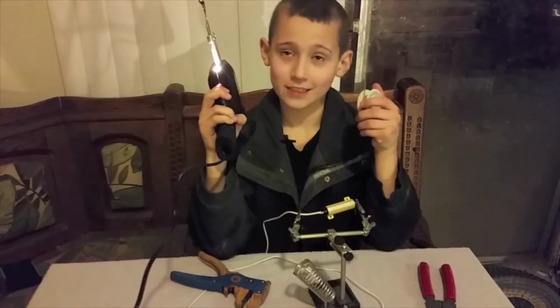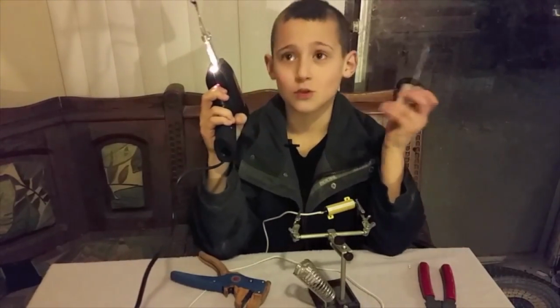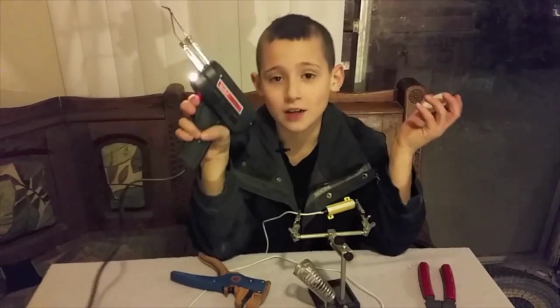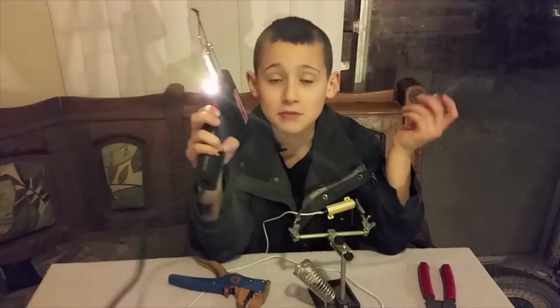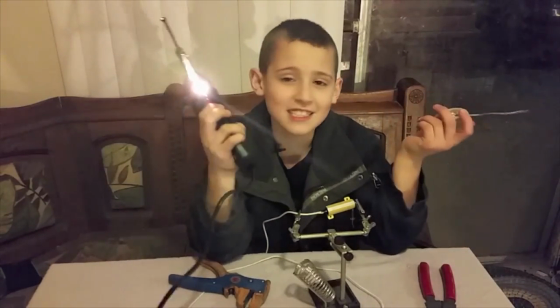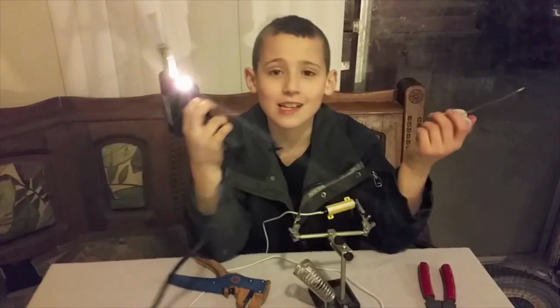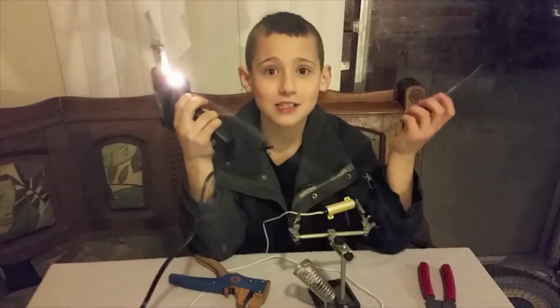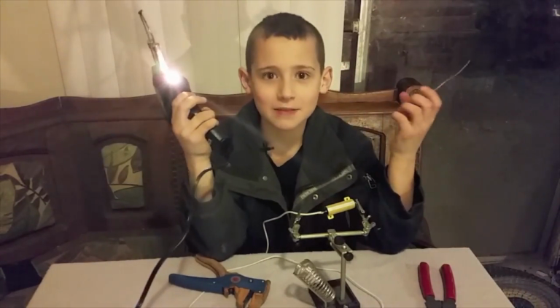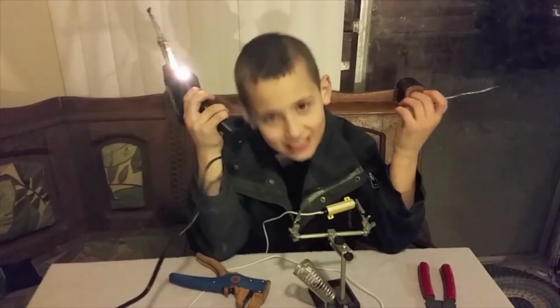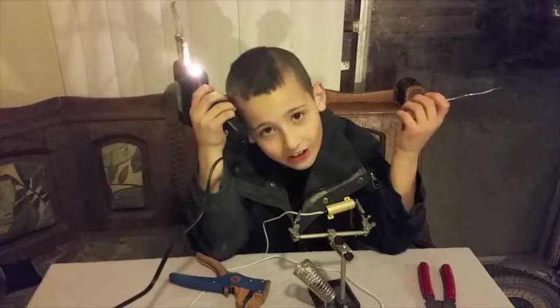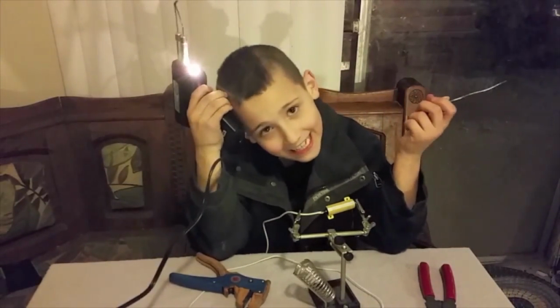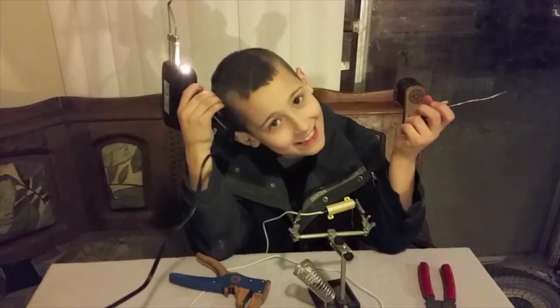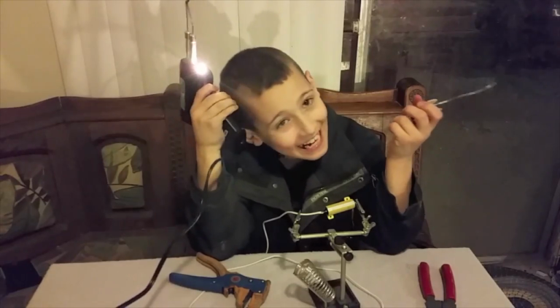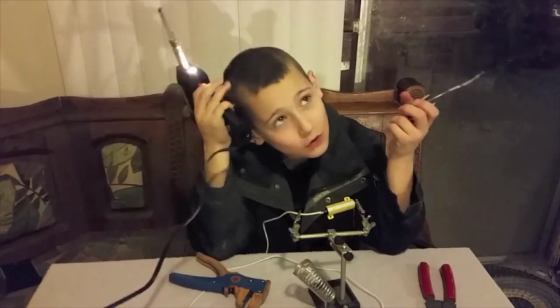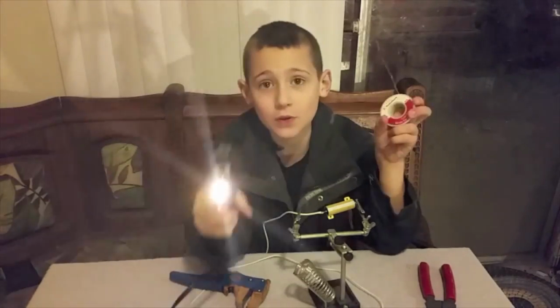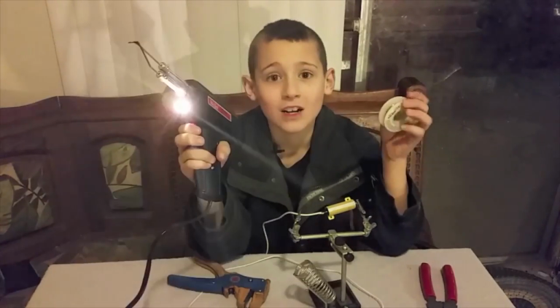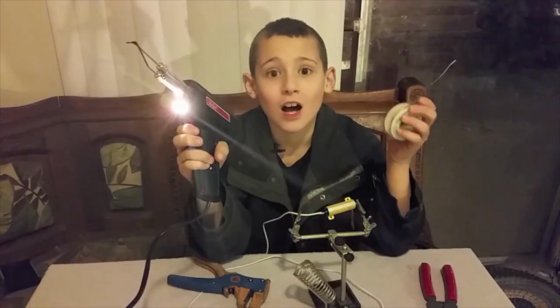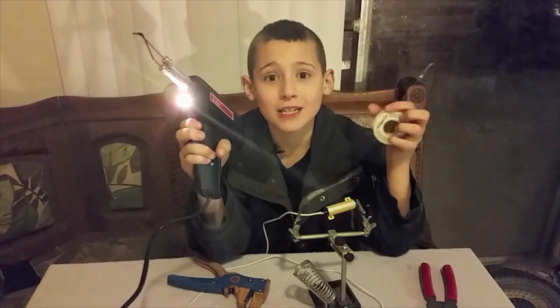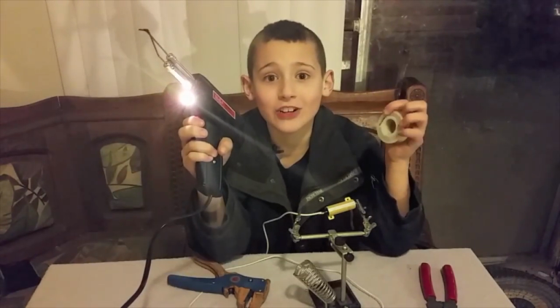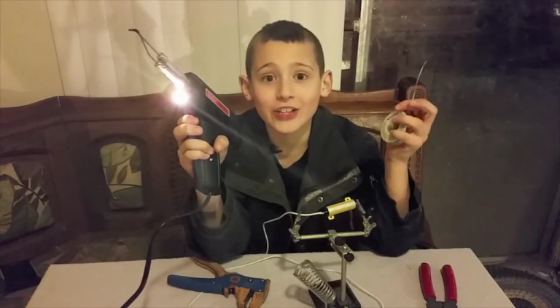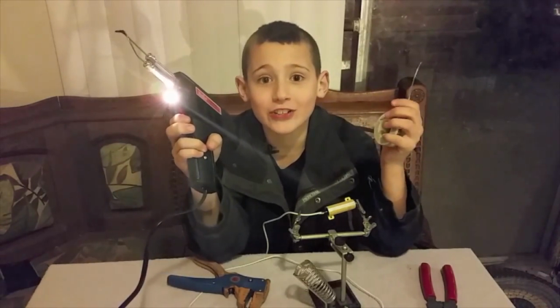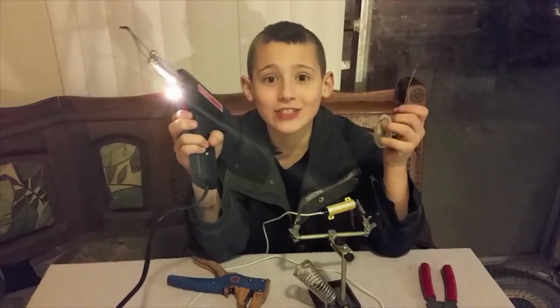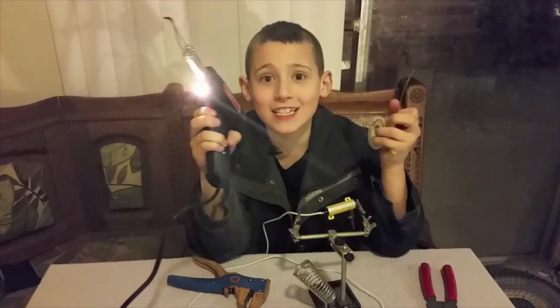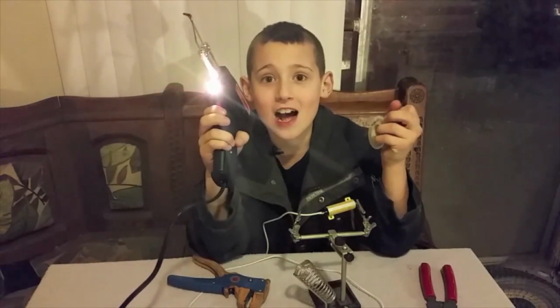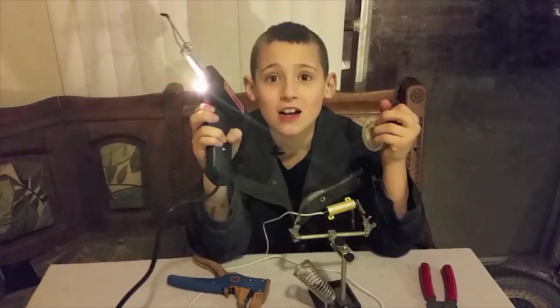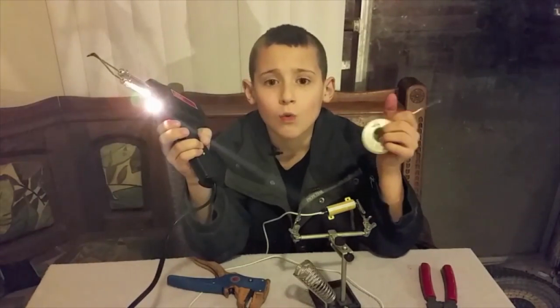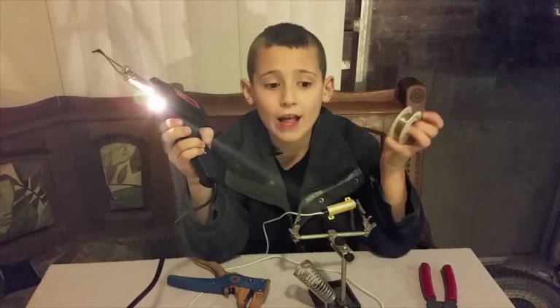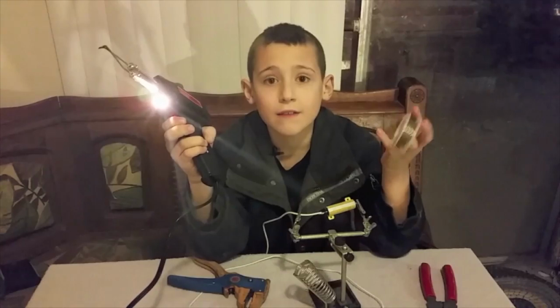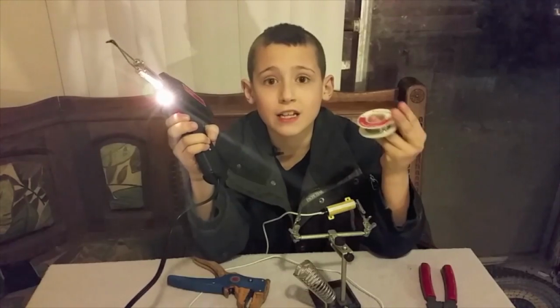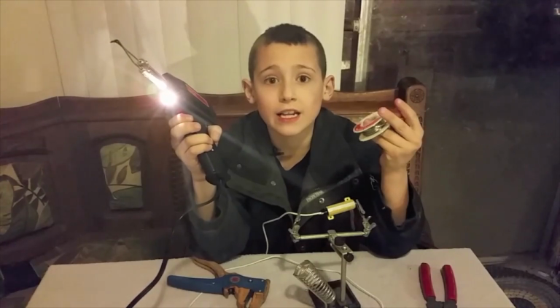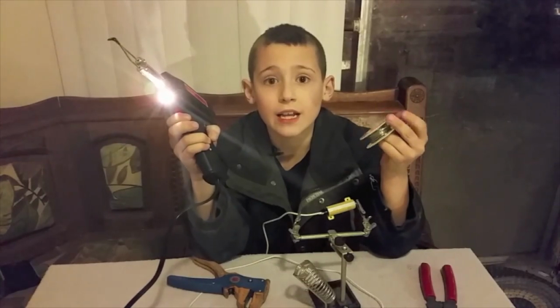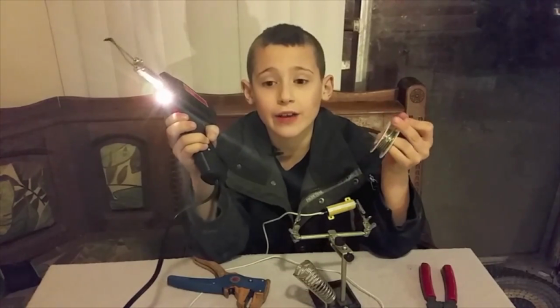Just wait a couple of minutes, then it's going to be soldering. Make sure you do this in a well-ventilated area.